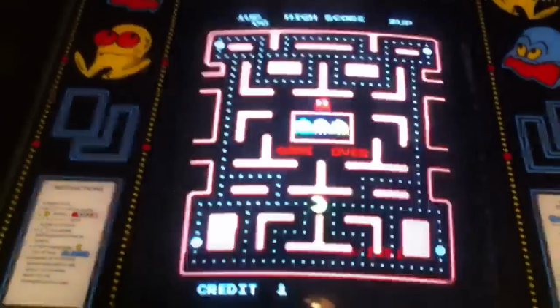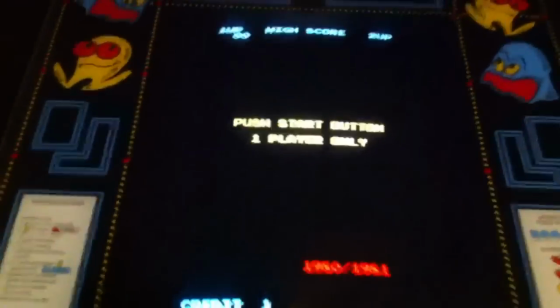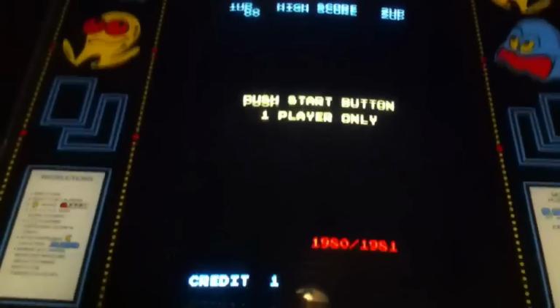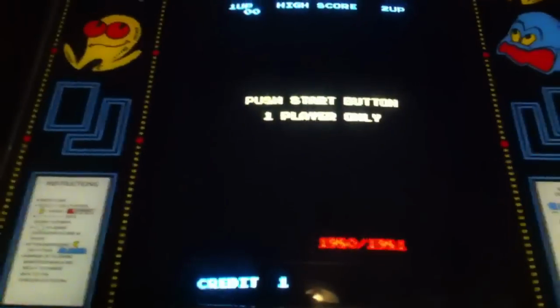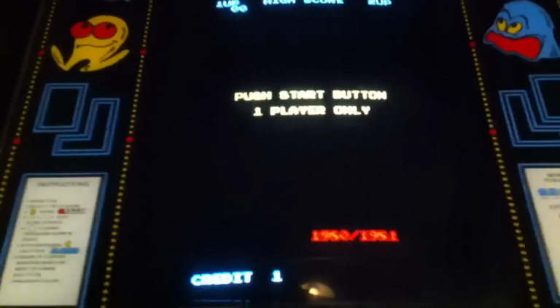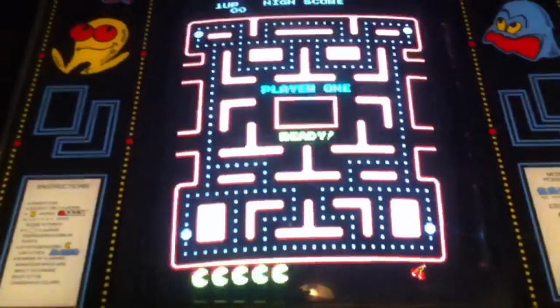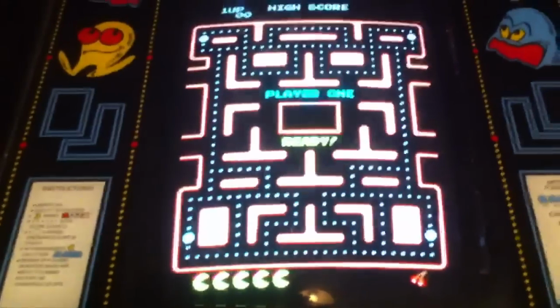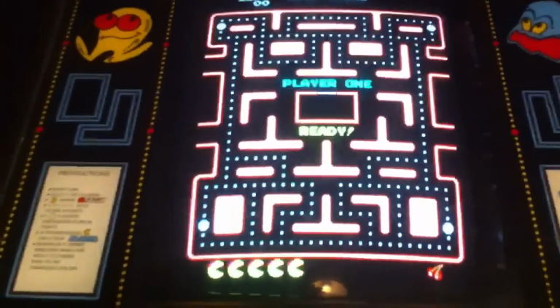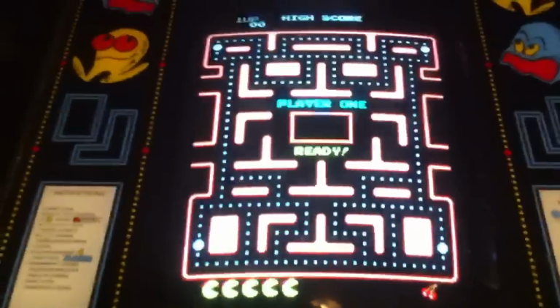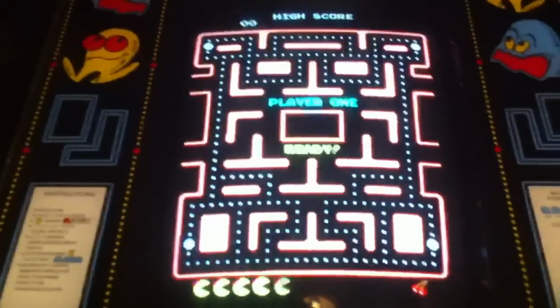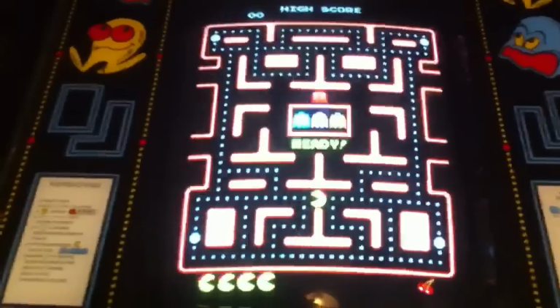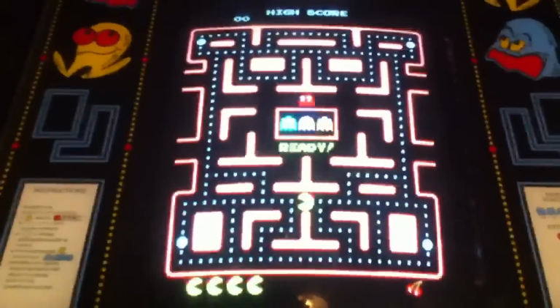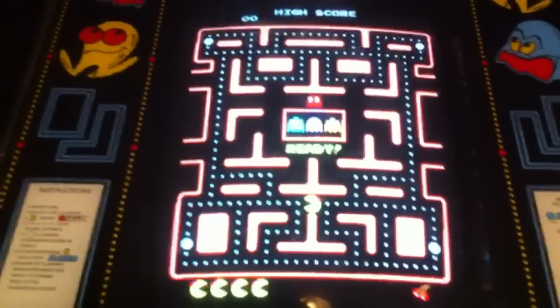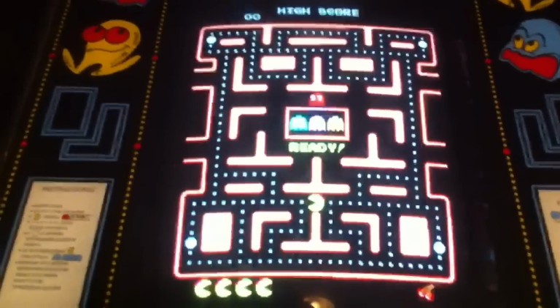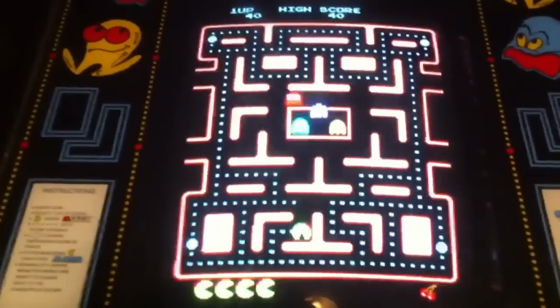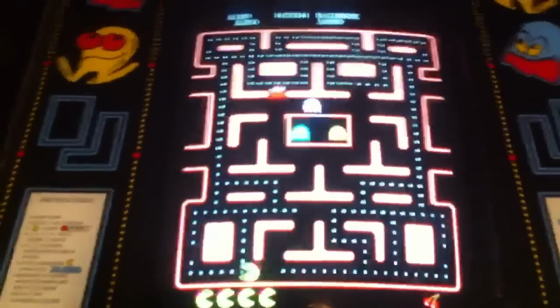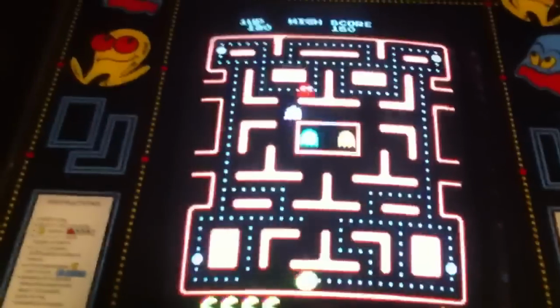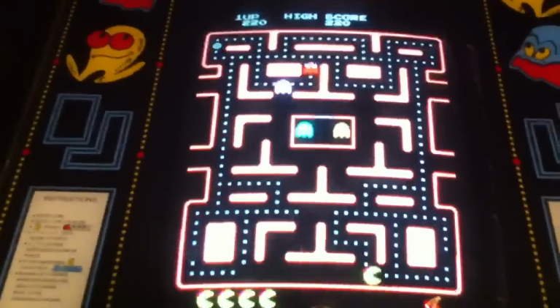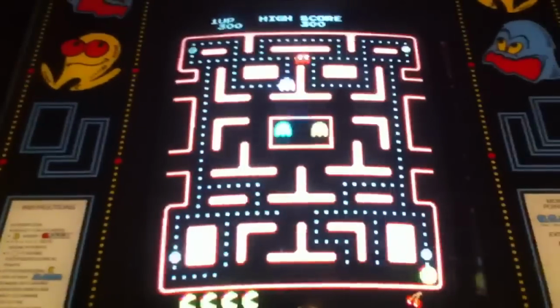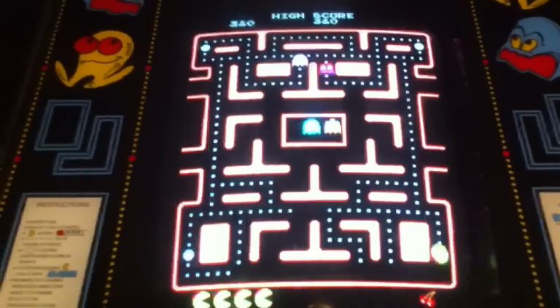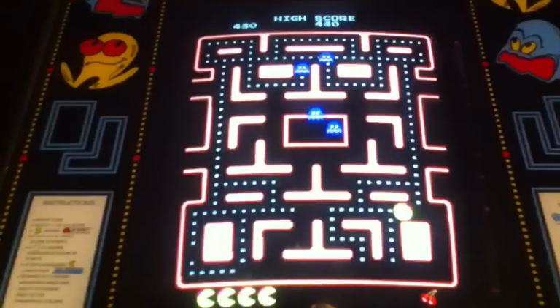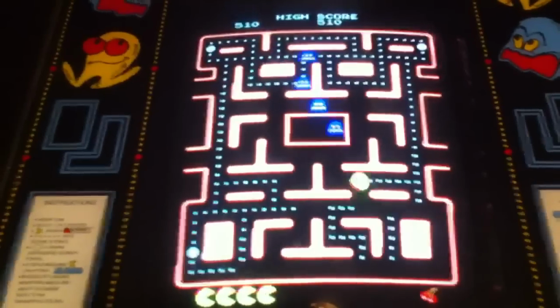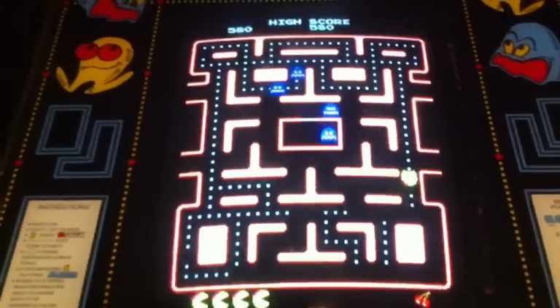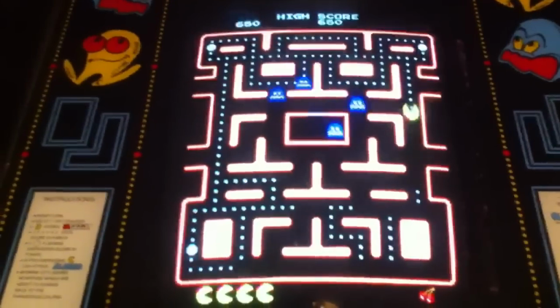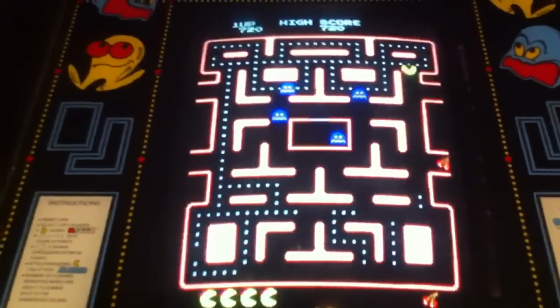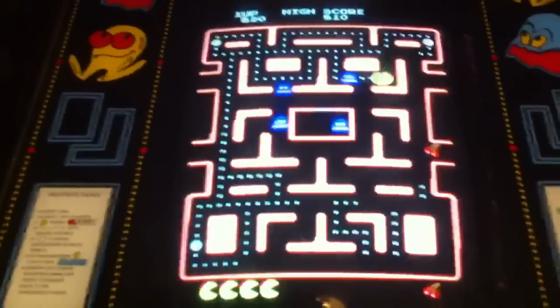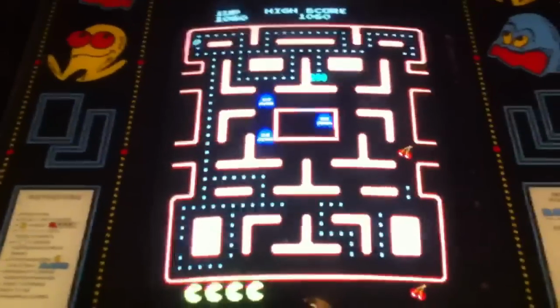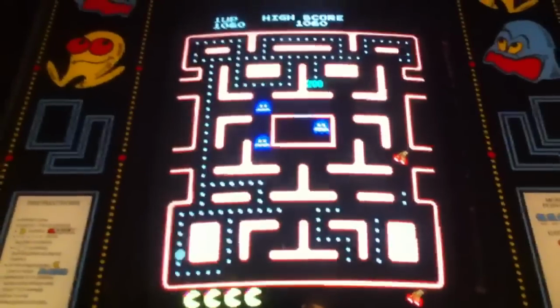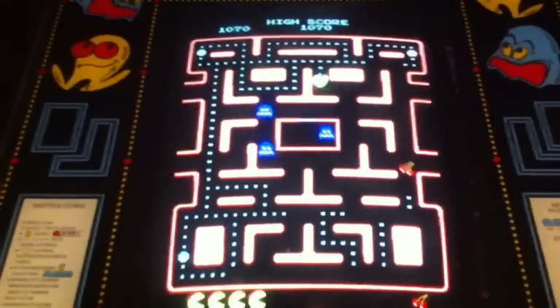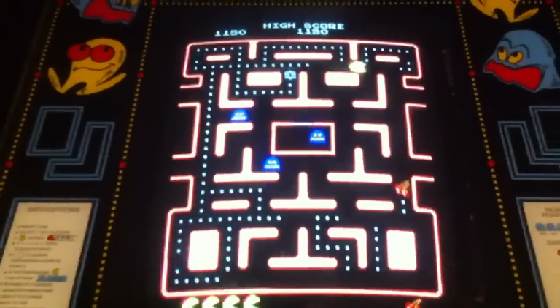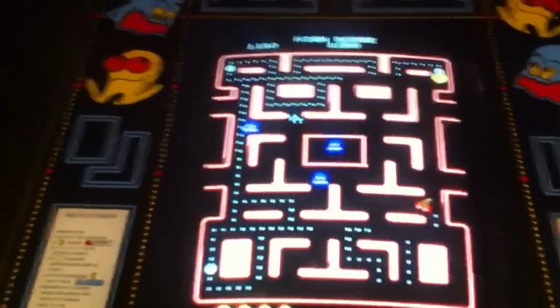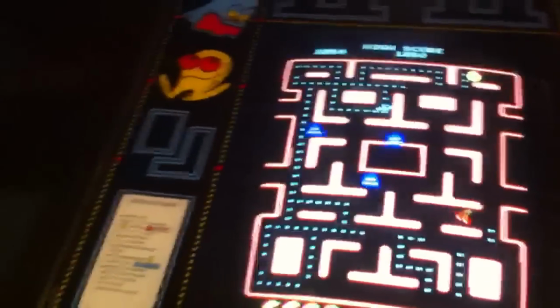It also runs Ms. Pac-Man with the speed up chip.